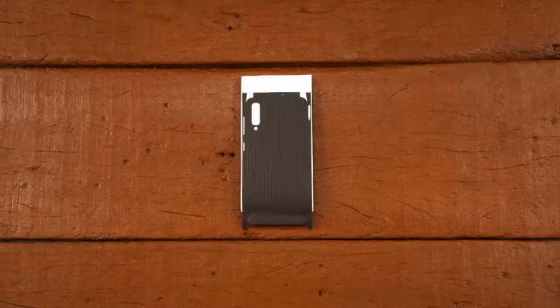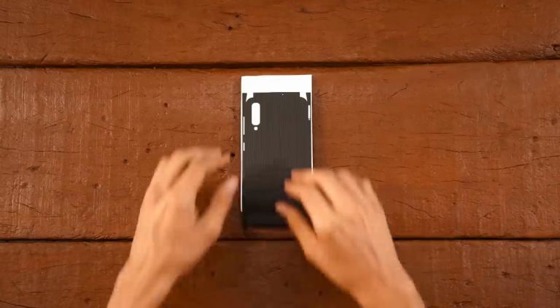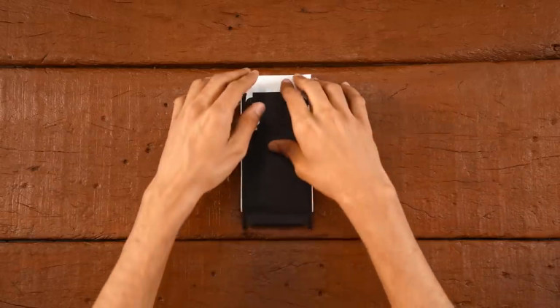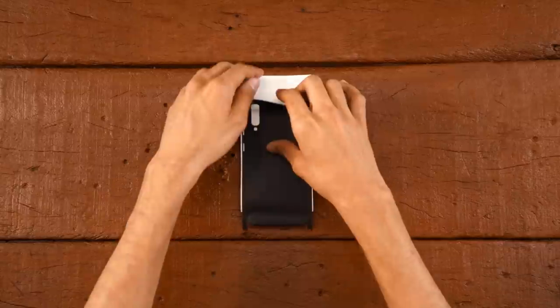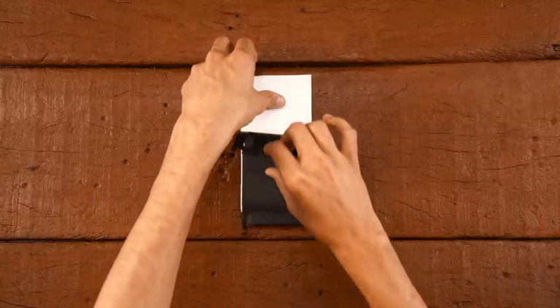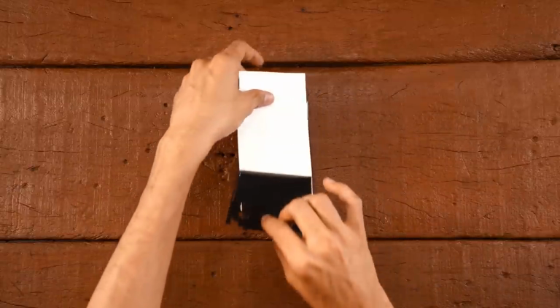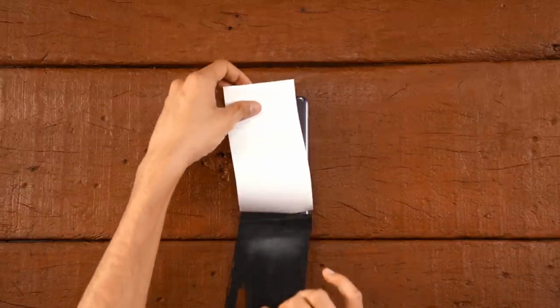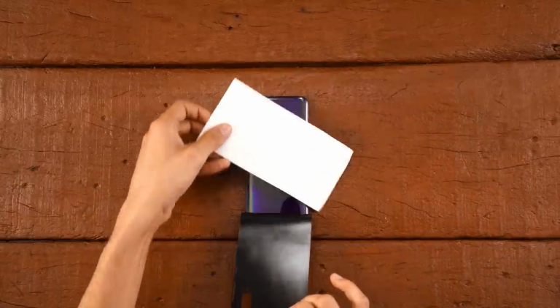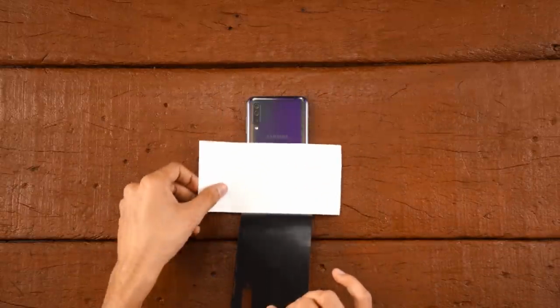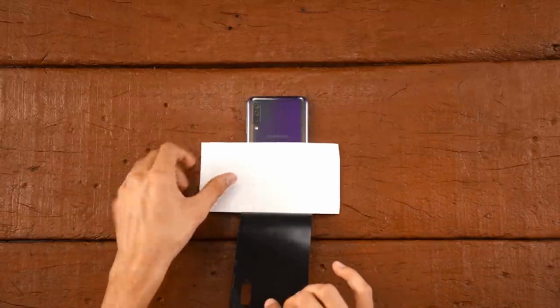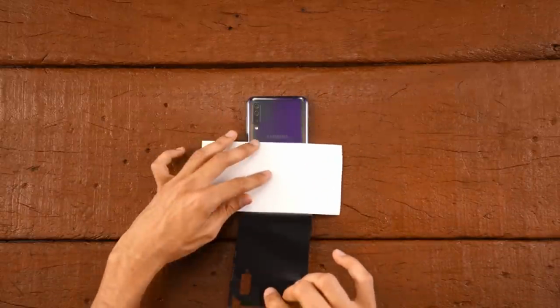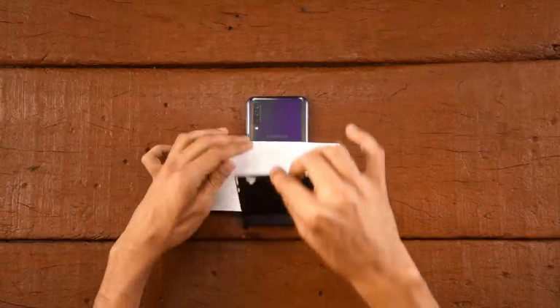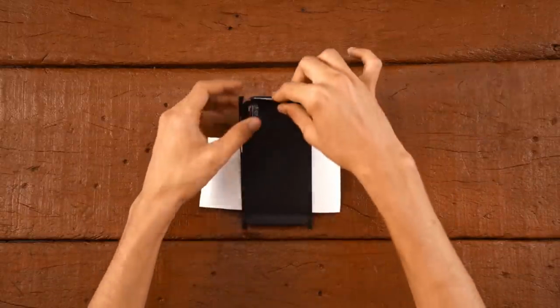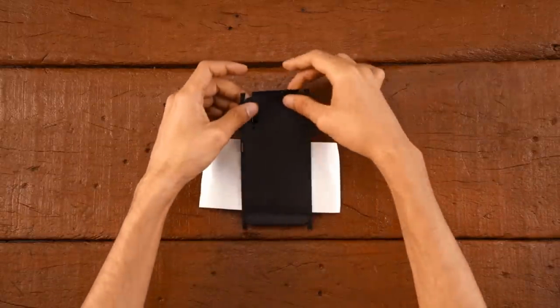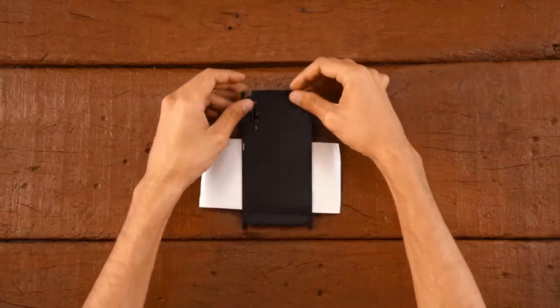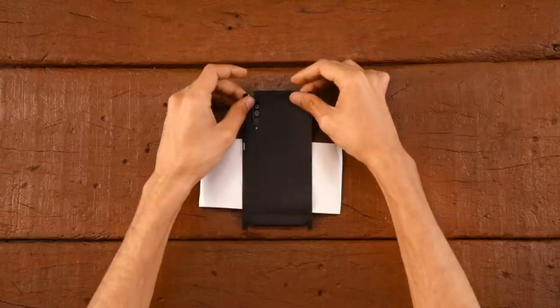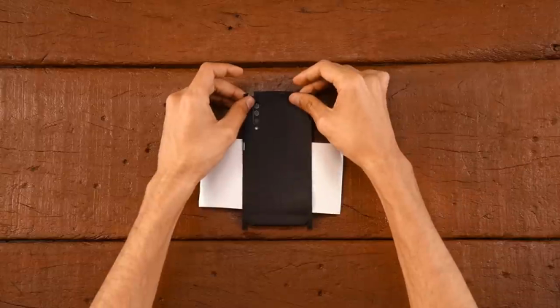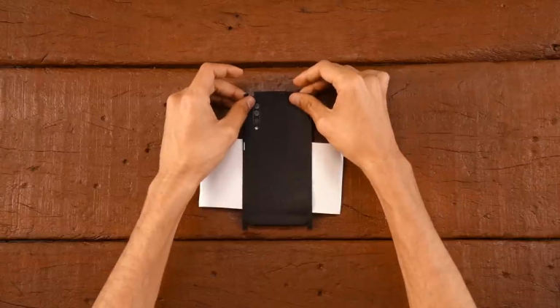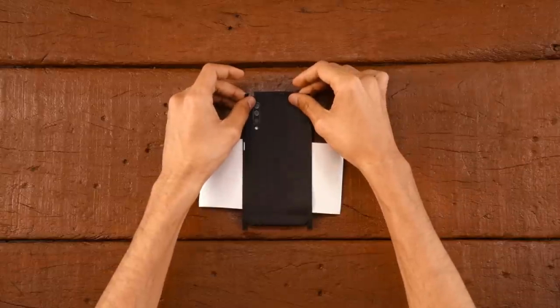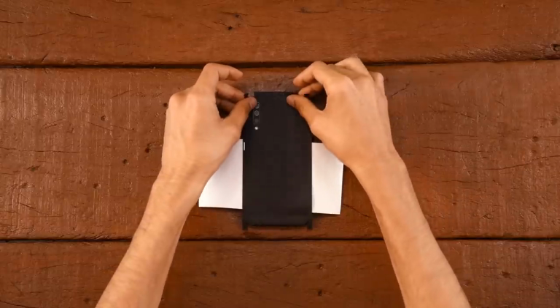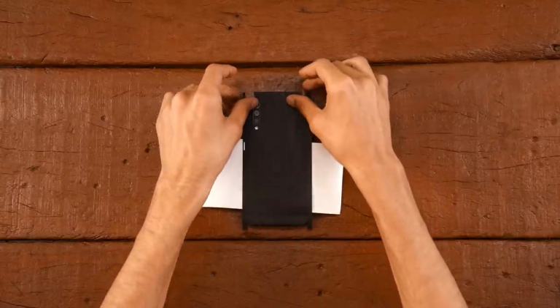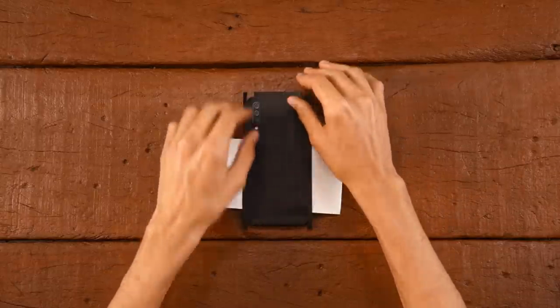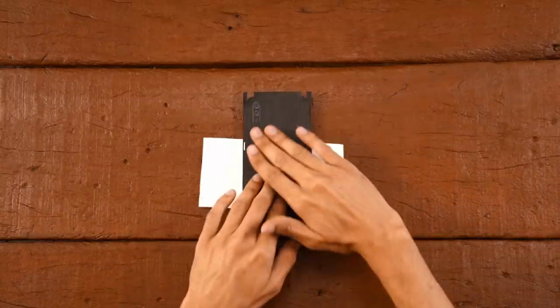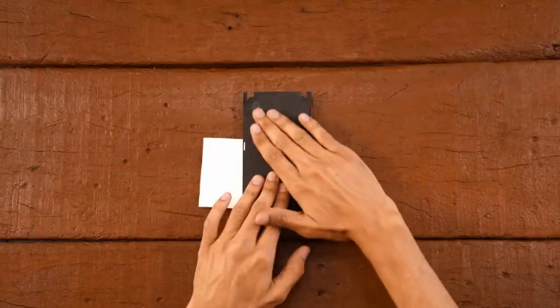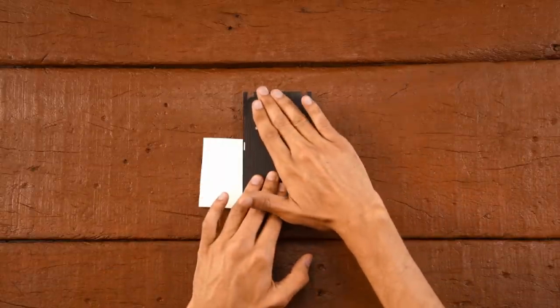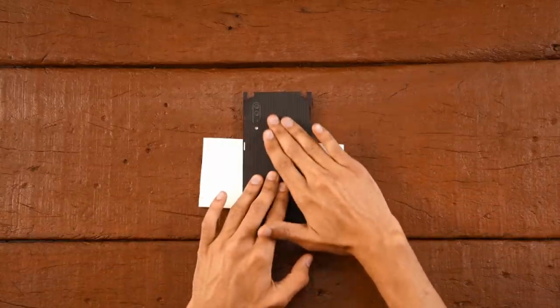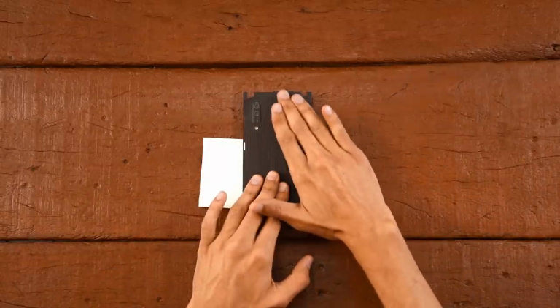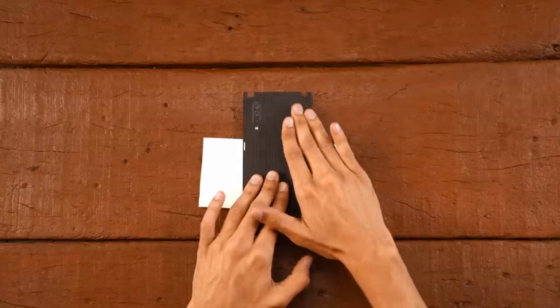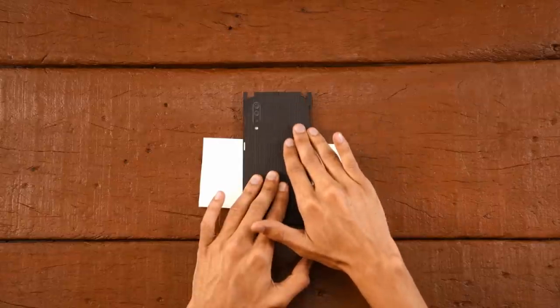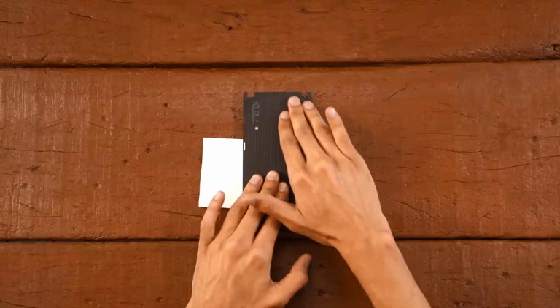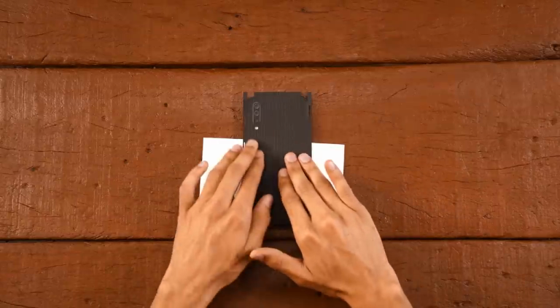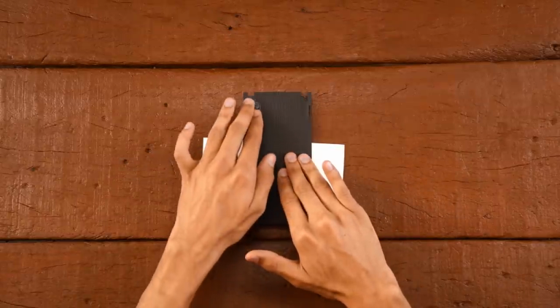Place your phone on a flat surface. Then remove the skin from the 3M paper and reattach it as shown. Now align the skin with the camera cutout and flash. If you mess it up, just peel back slowly and try again. Once perfectly aligned, apply firm pressure on it.